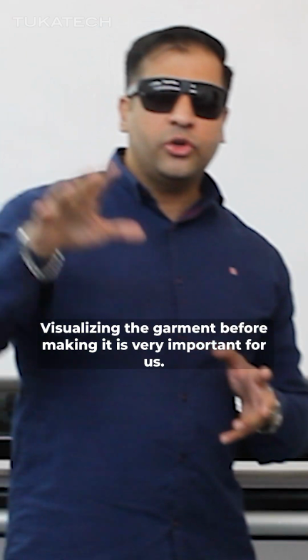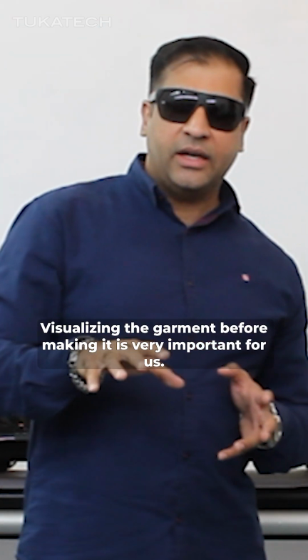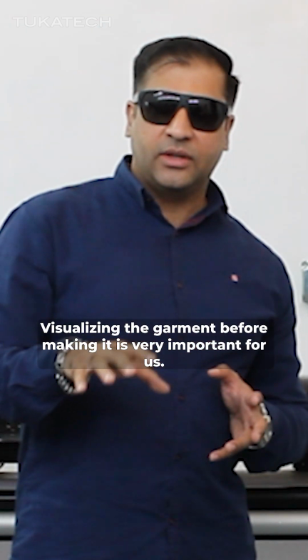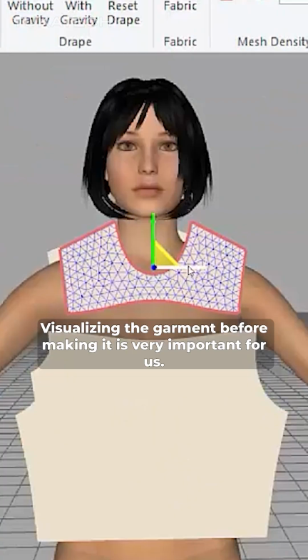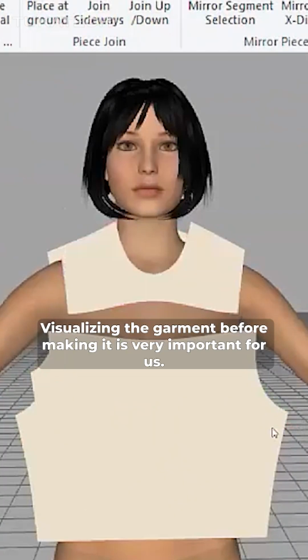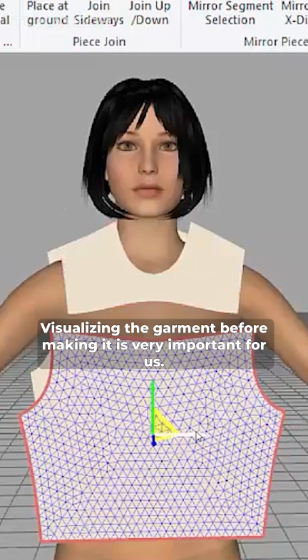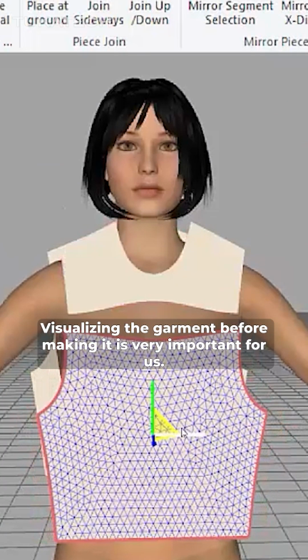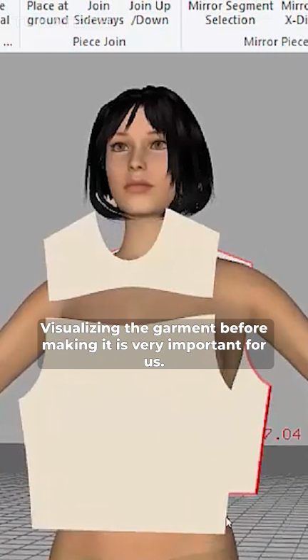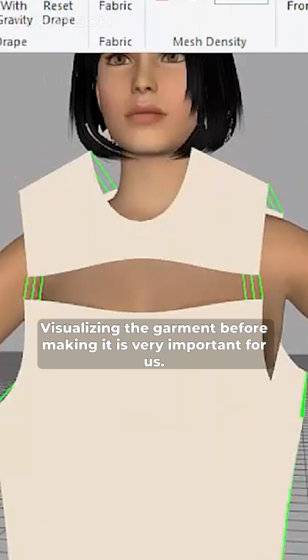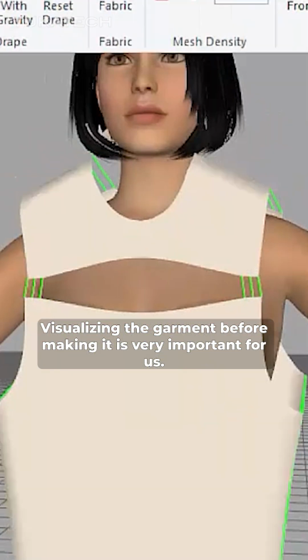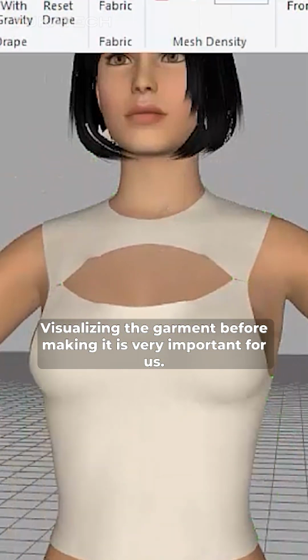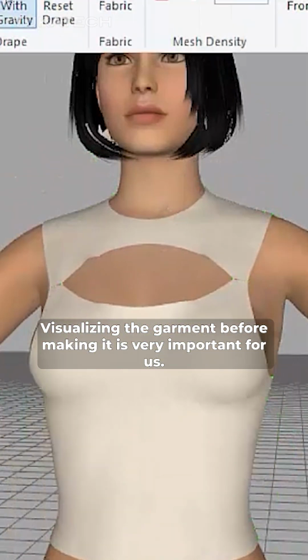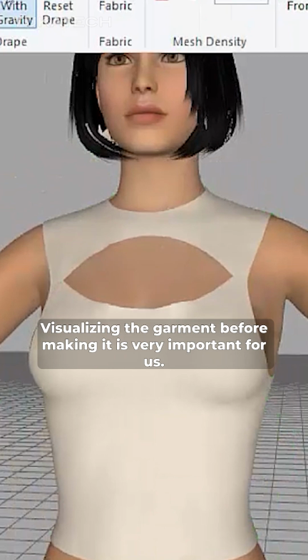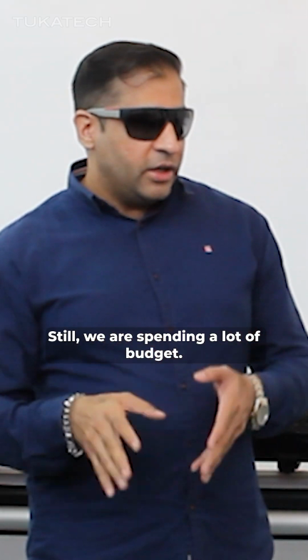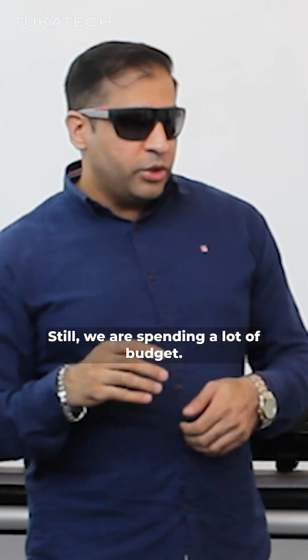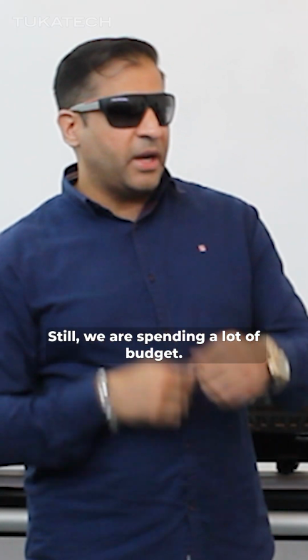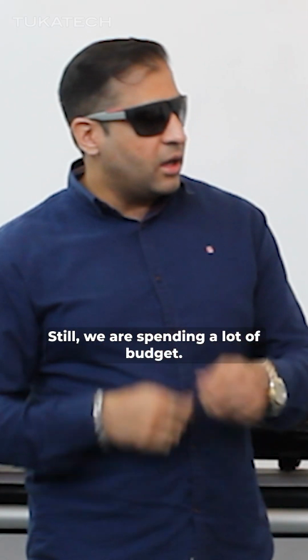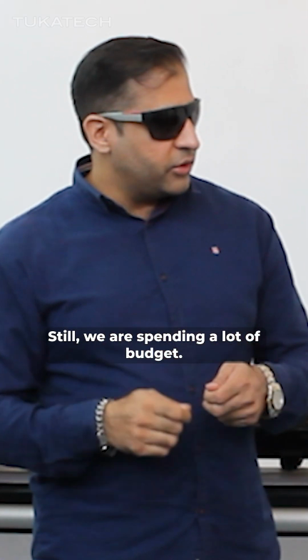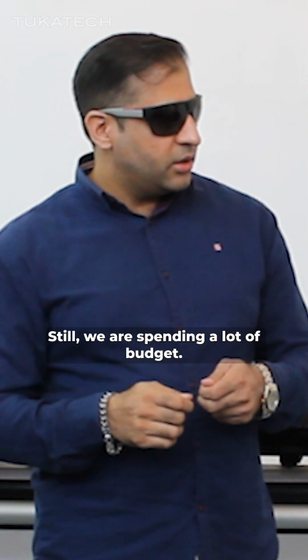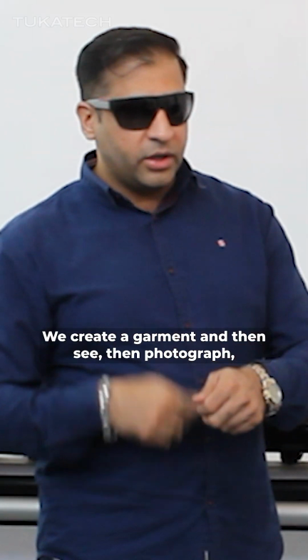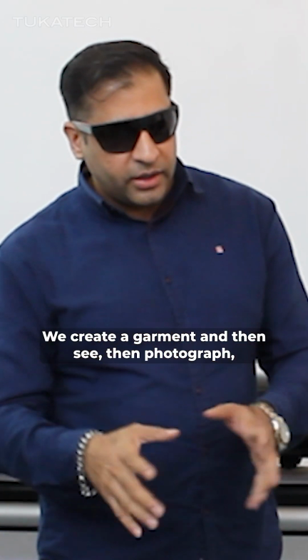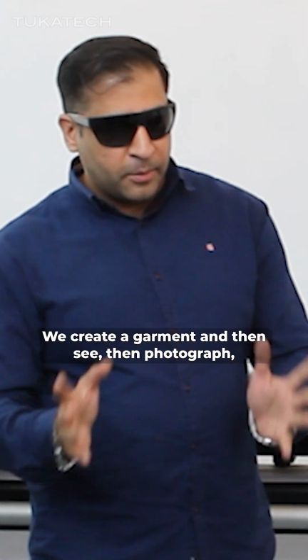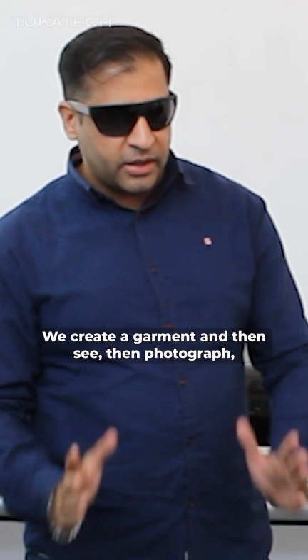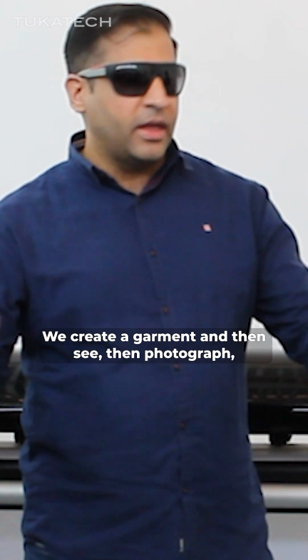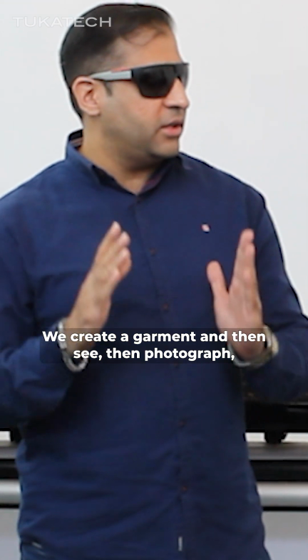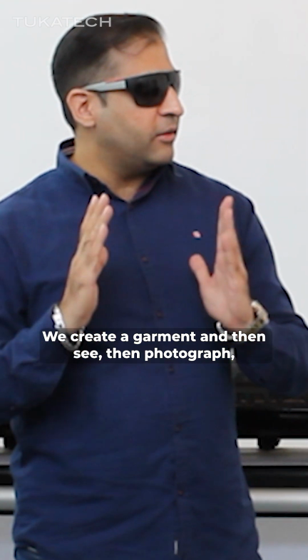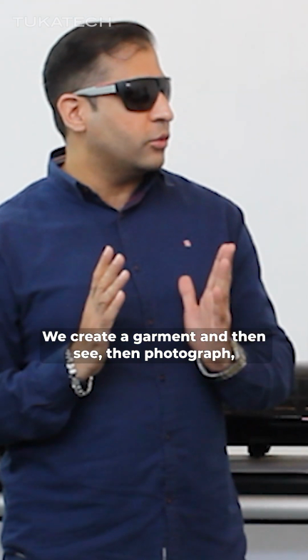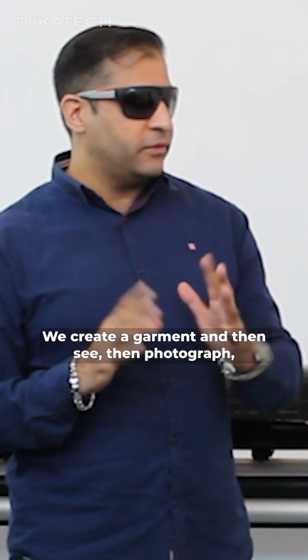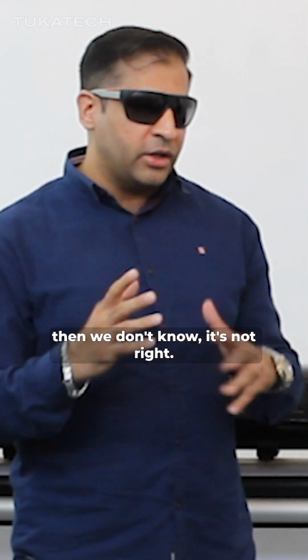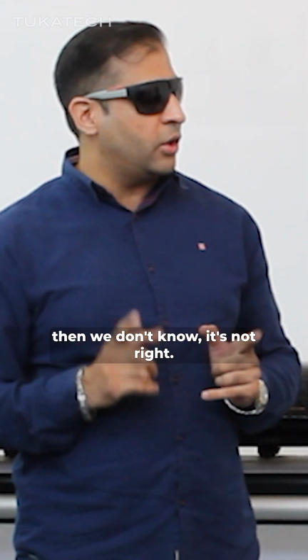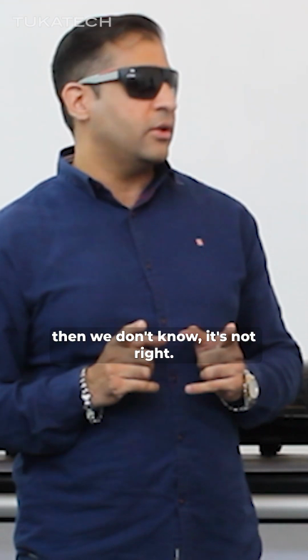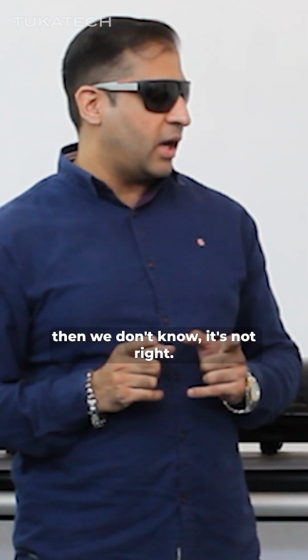Visualizing the garment before making it is very important for us. Still, we are spending a lot of budget. We create a garment and then see, then photograph, then we know — no, it's not right.